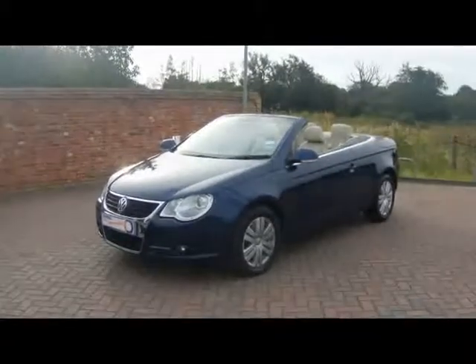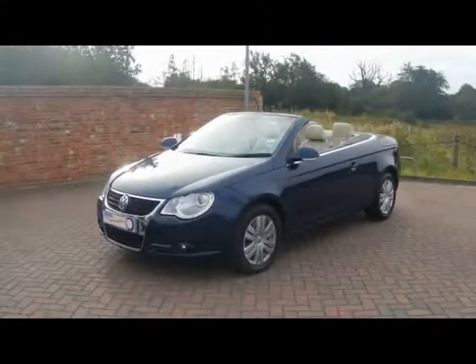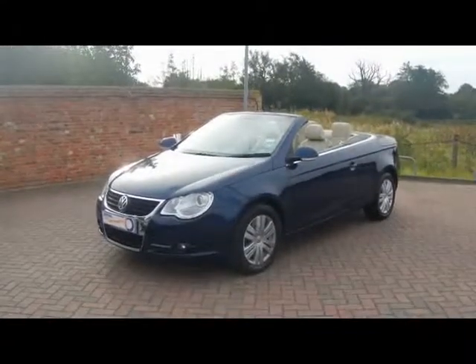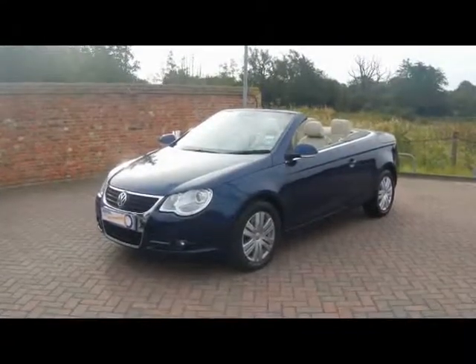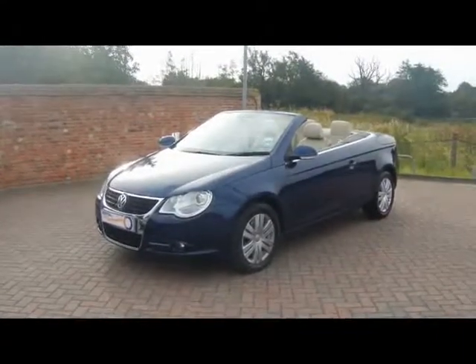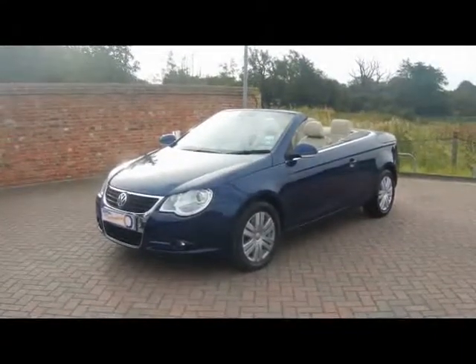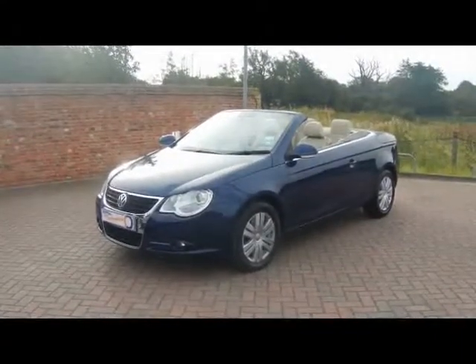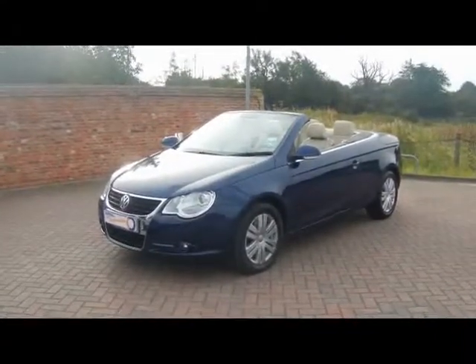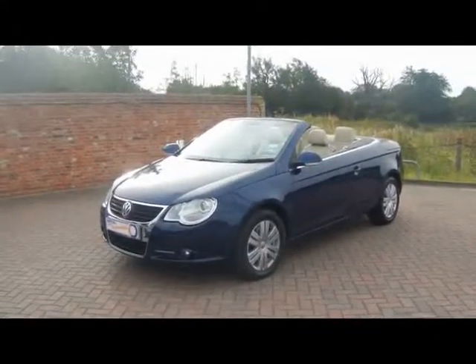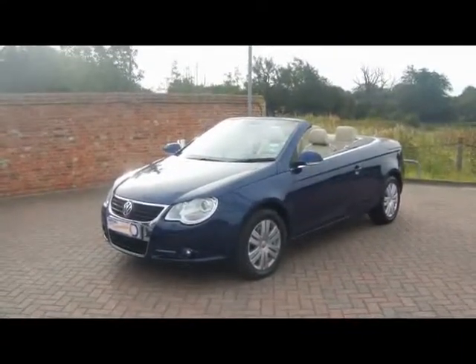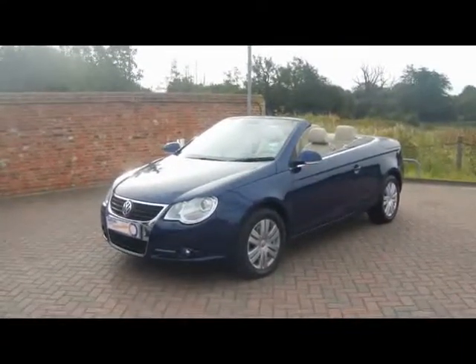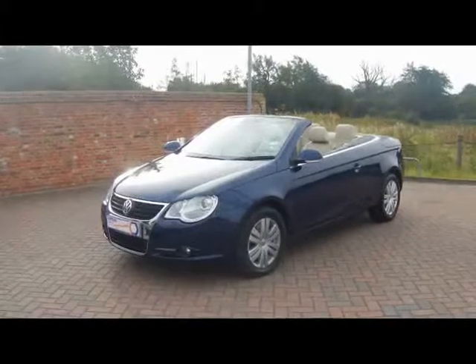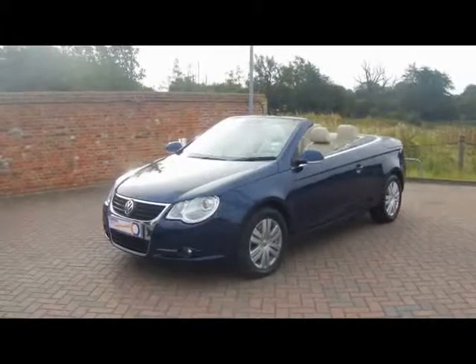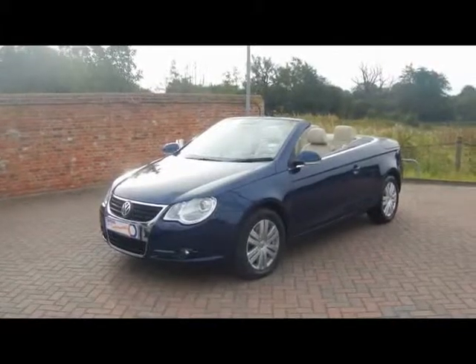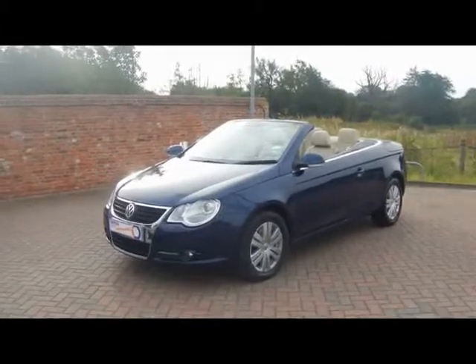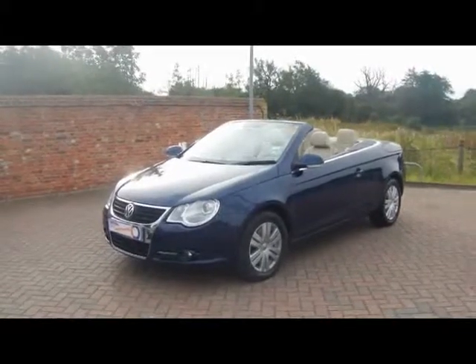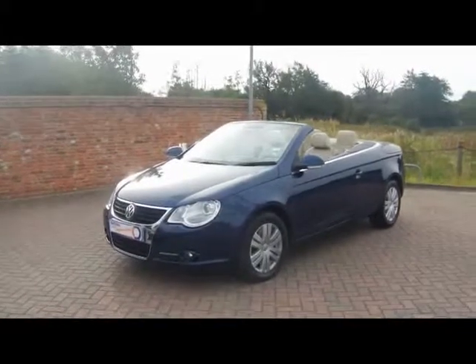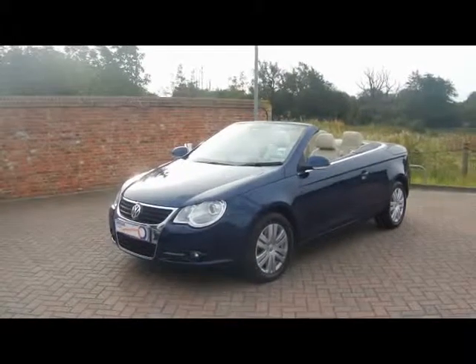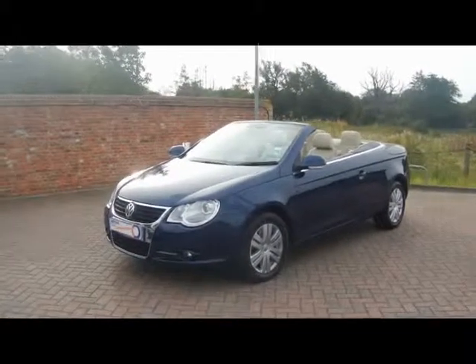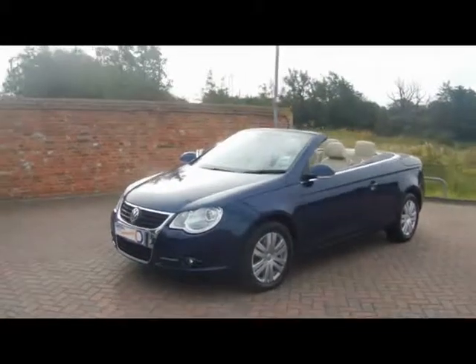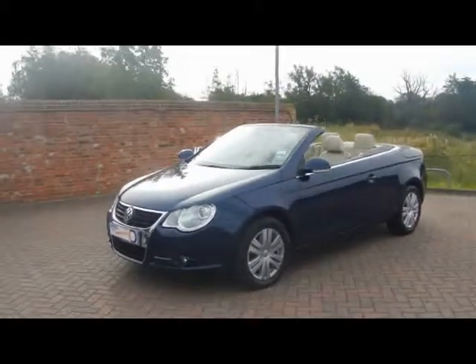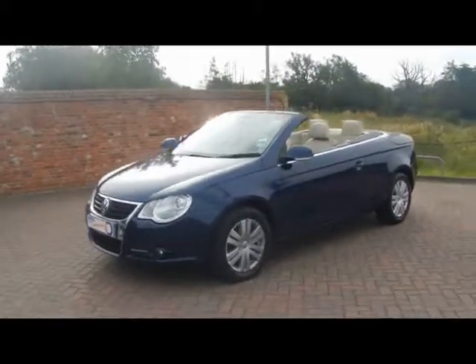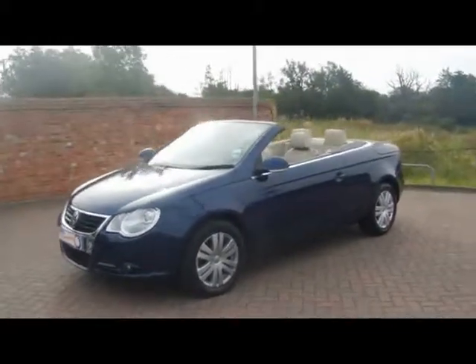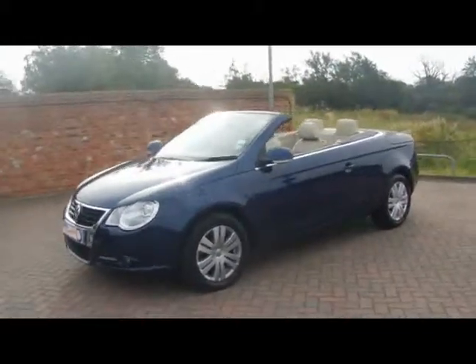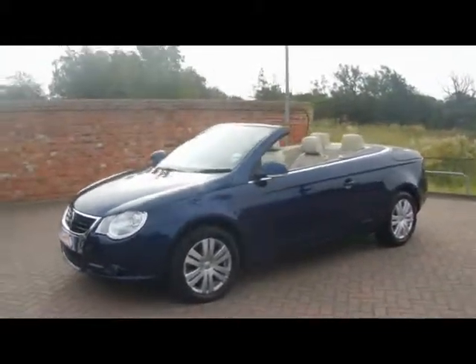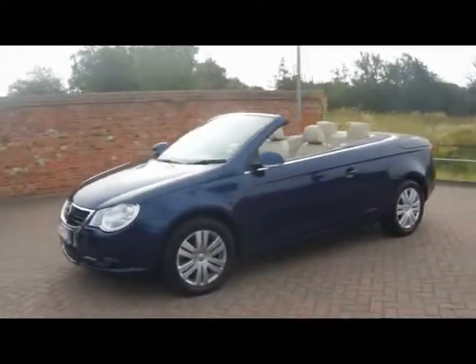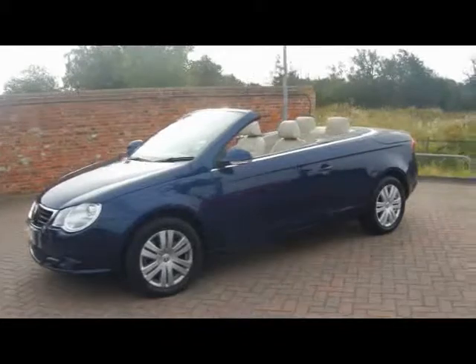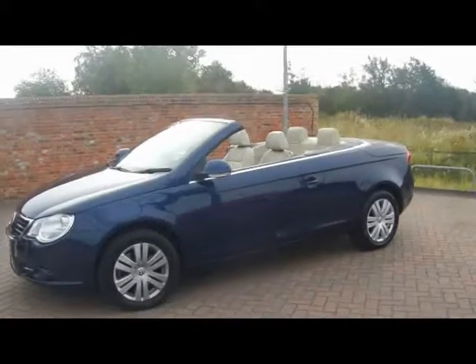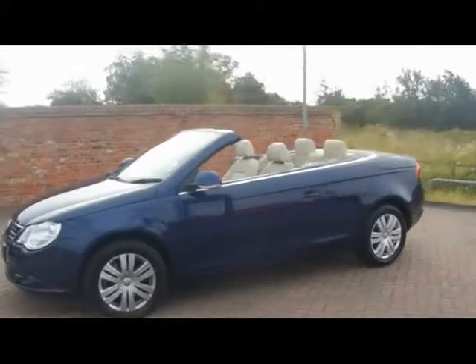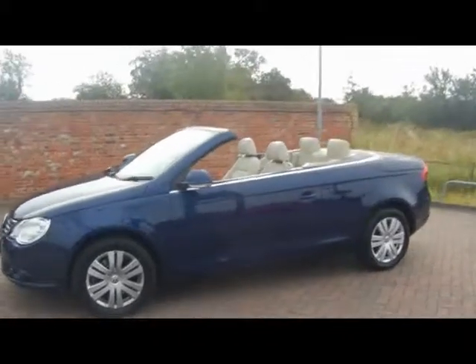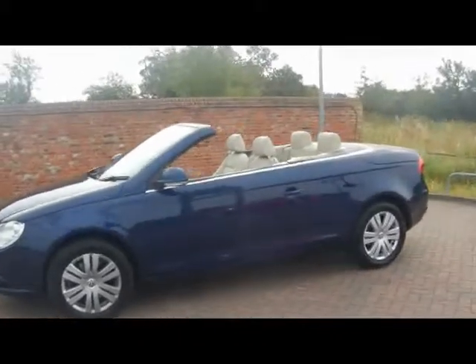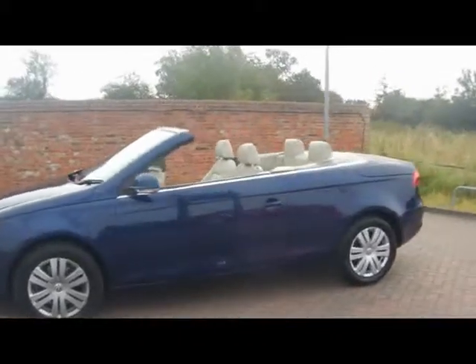Welcome to Imperial Cars. We have a VW EOS 2.0L TDI DSG on a 57 plate. Let's go for a brief tour around the car to highlight some of its features and to also give you a good idea of the condition as well.